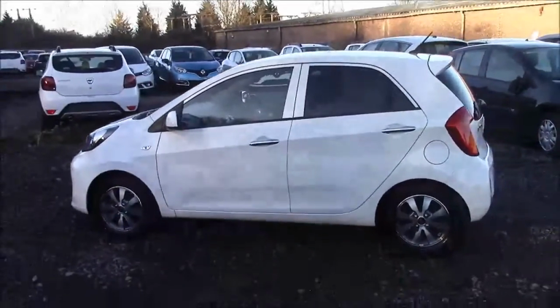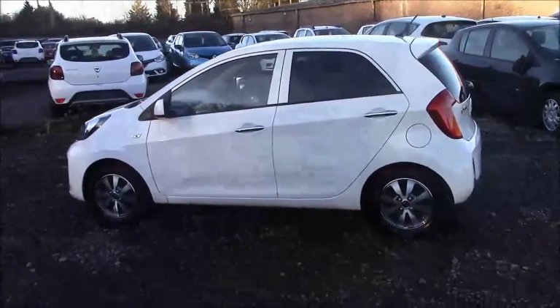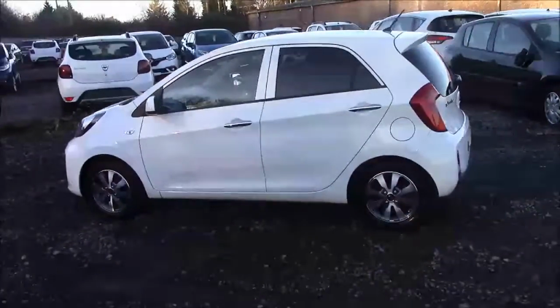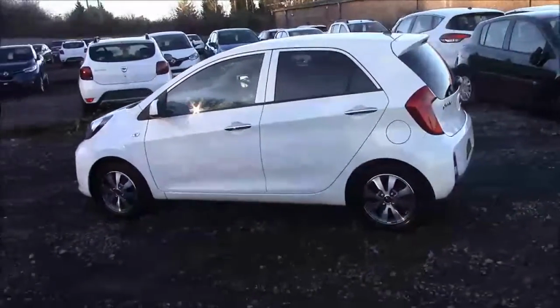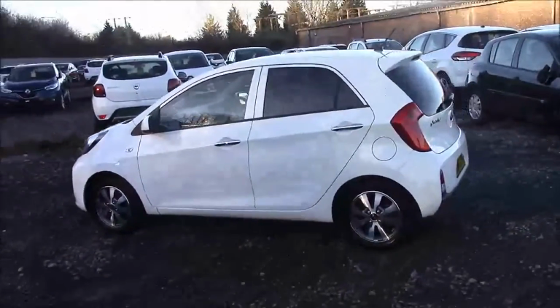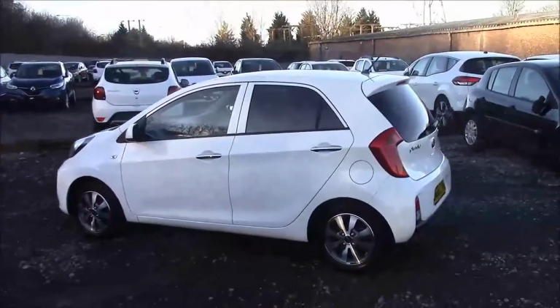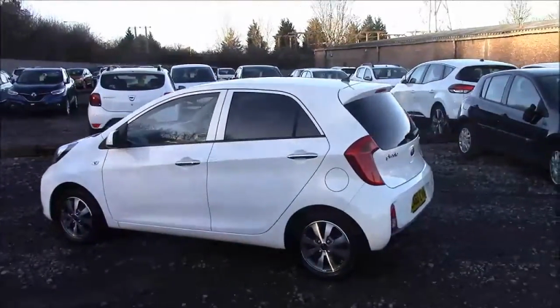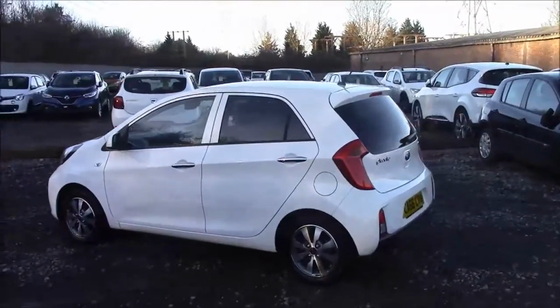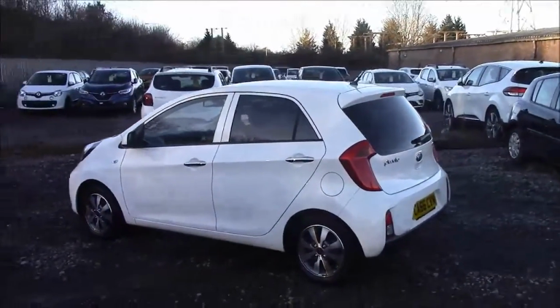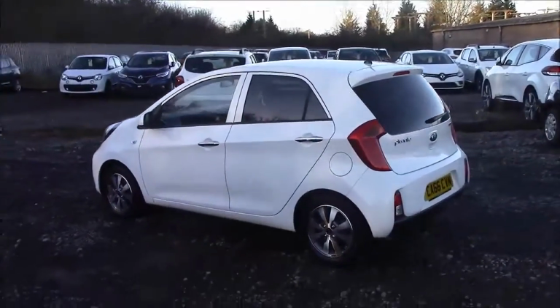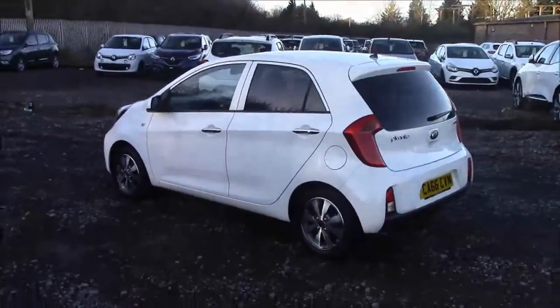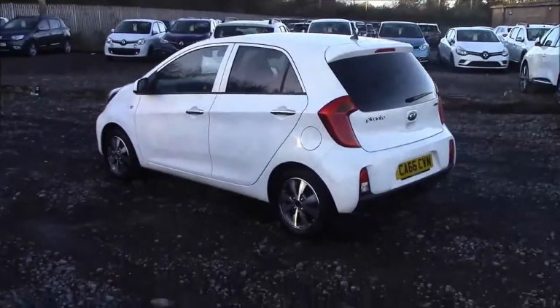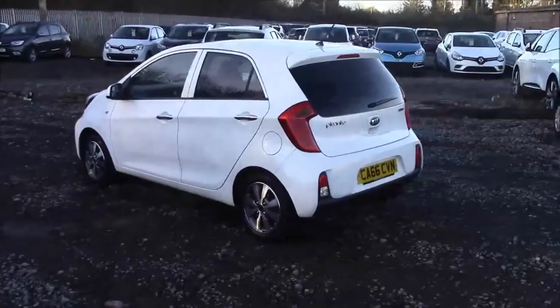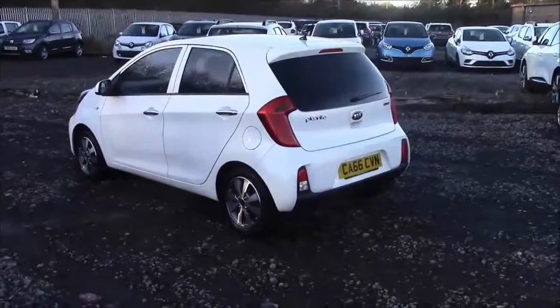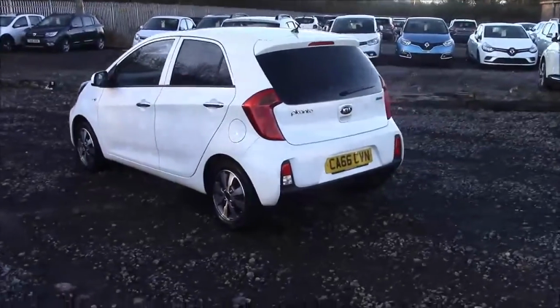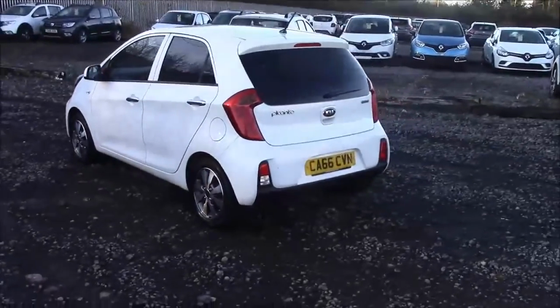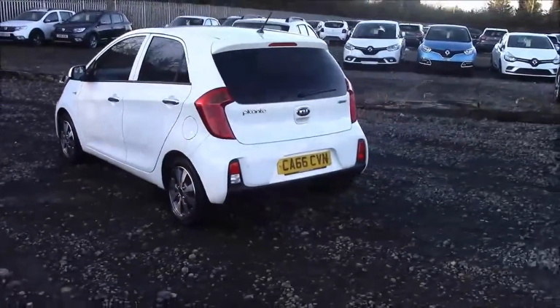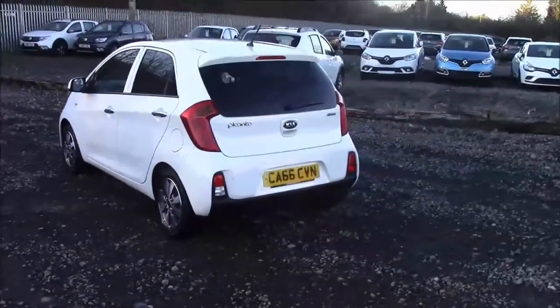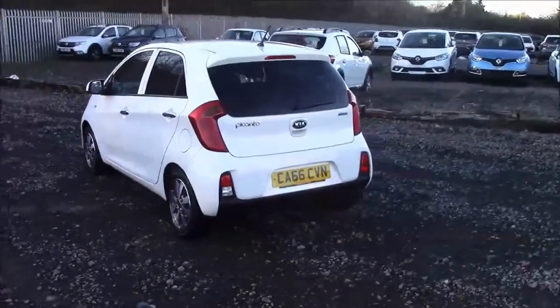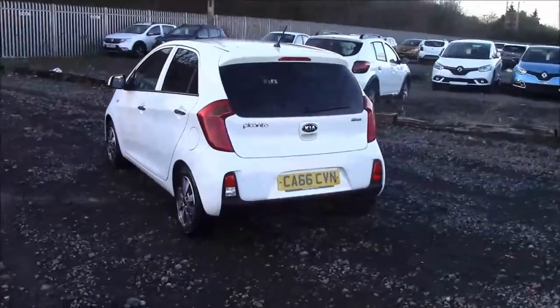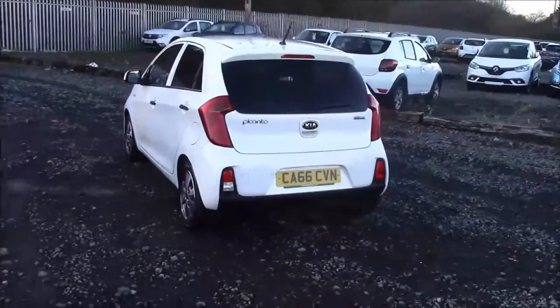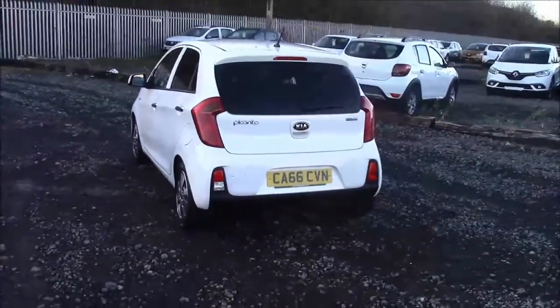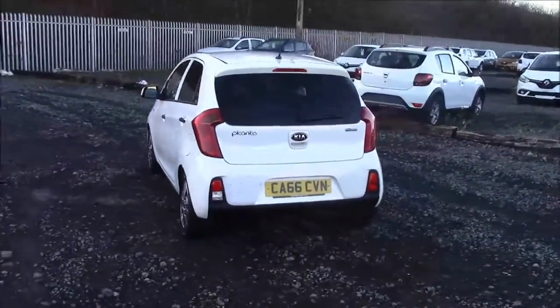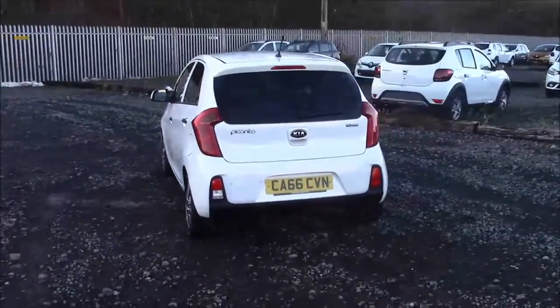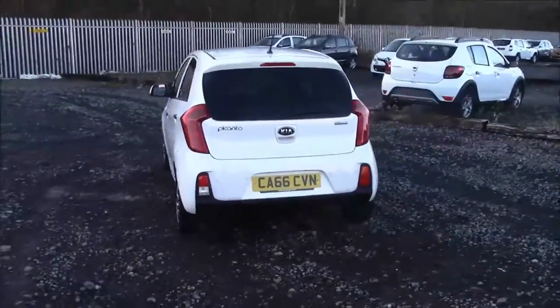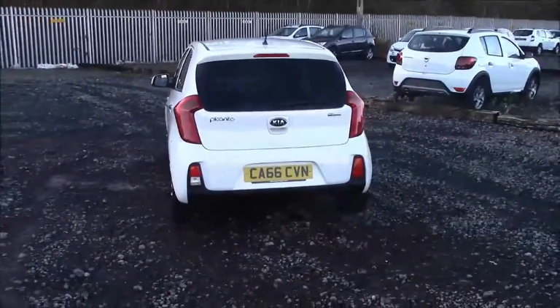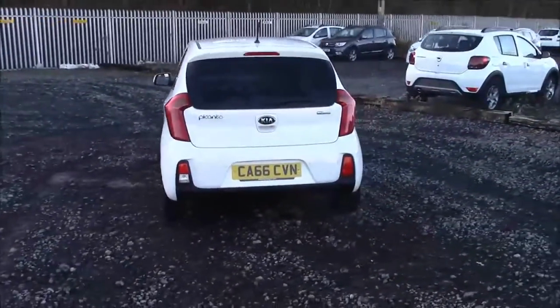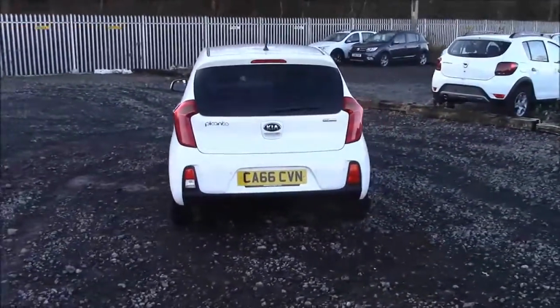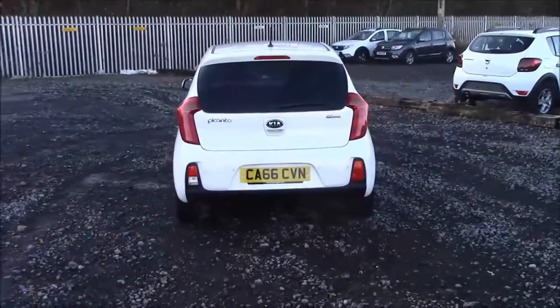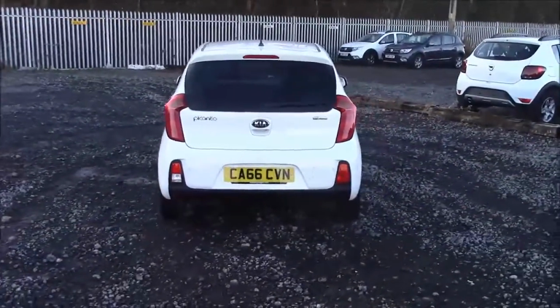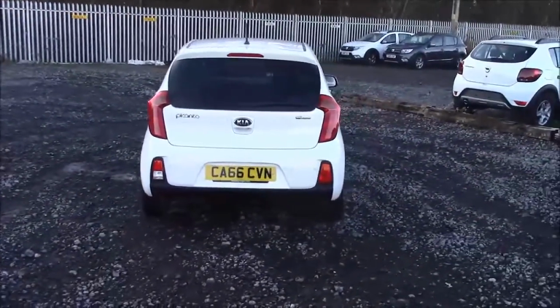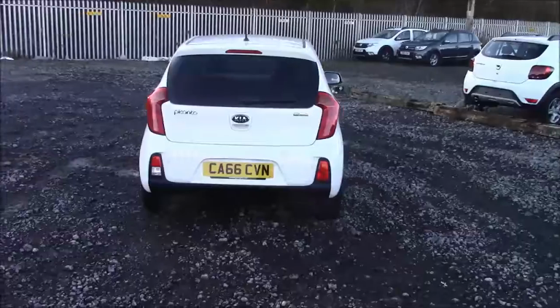As you walk around the vehicle, you'll see this car comes with alloy wheels. We have same-colour body bumpers, rear privacy glass, a heated rear windshield, and reverse parking sensors that run along the rear bumper.